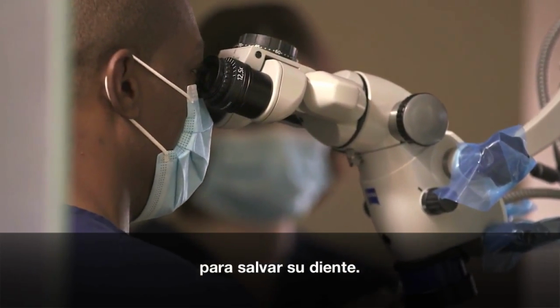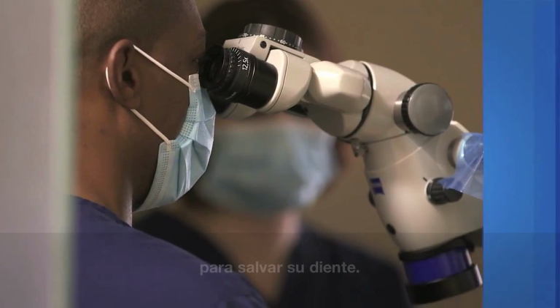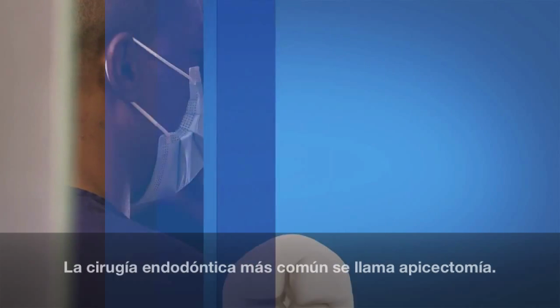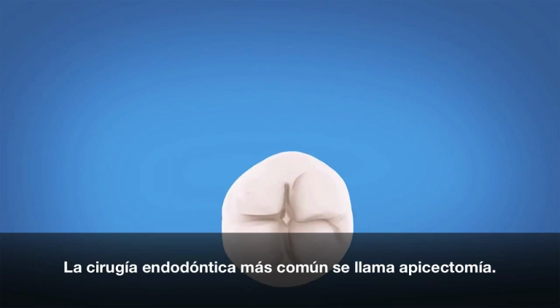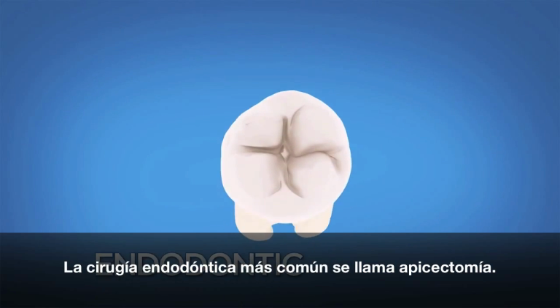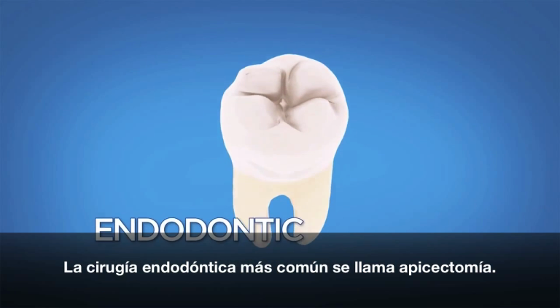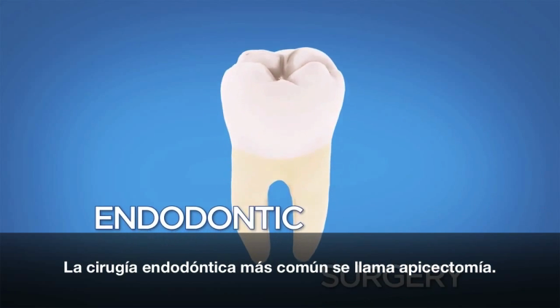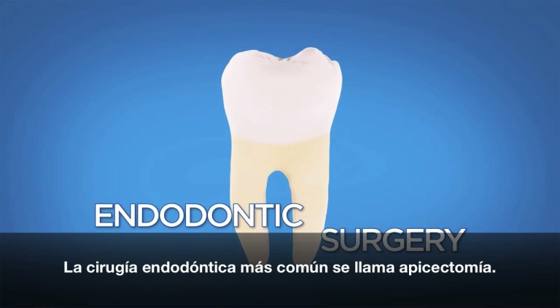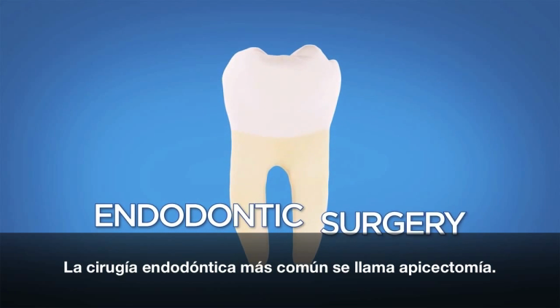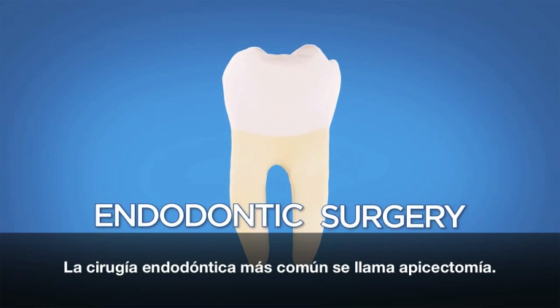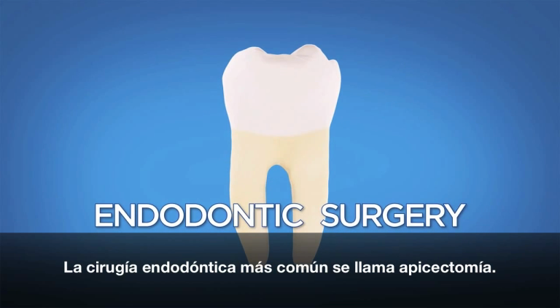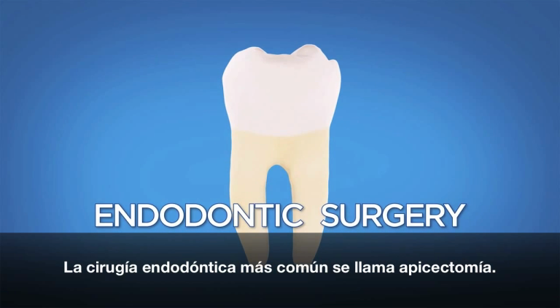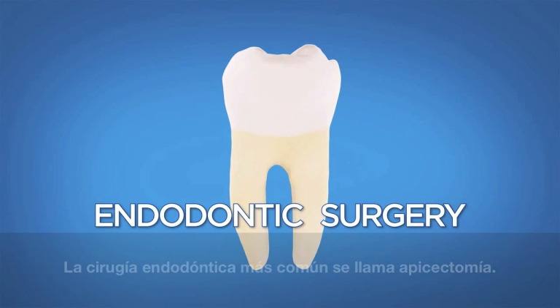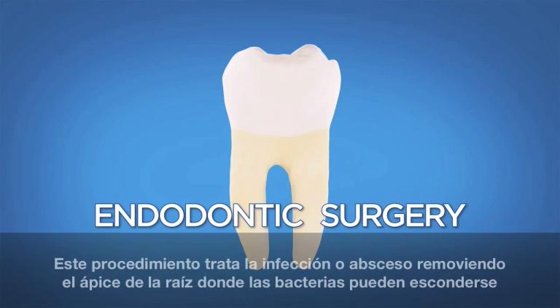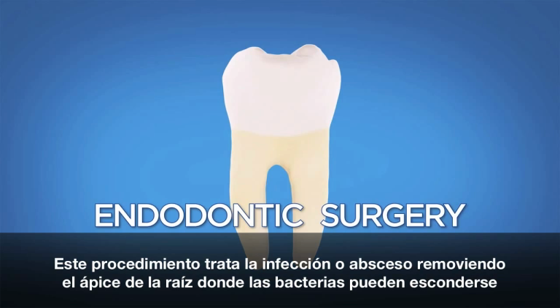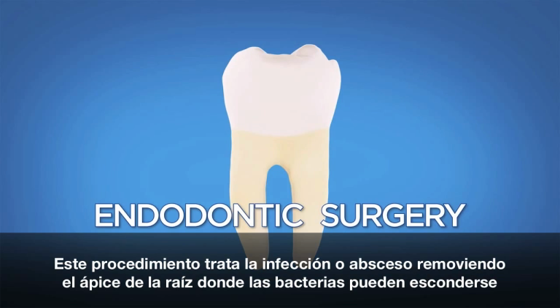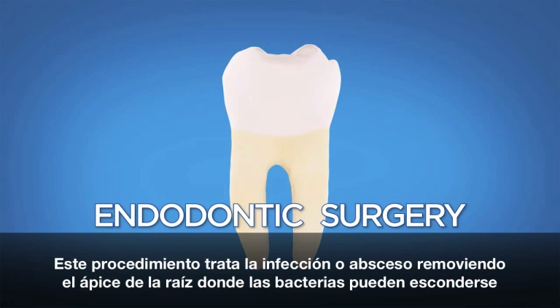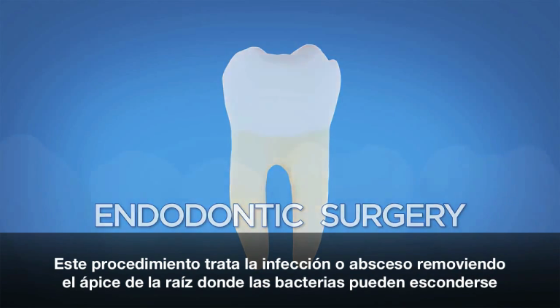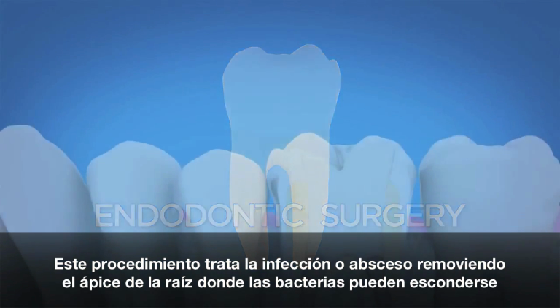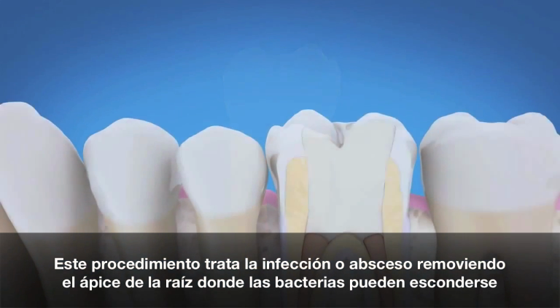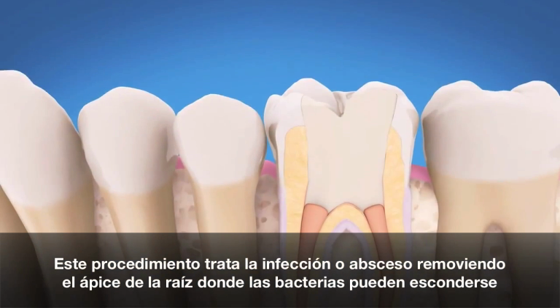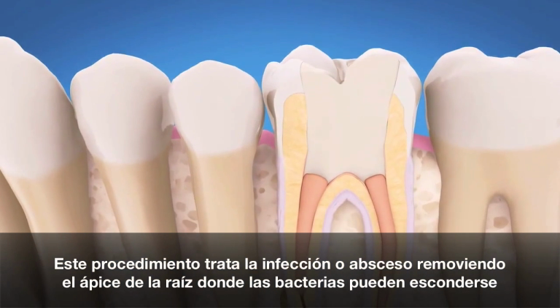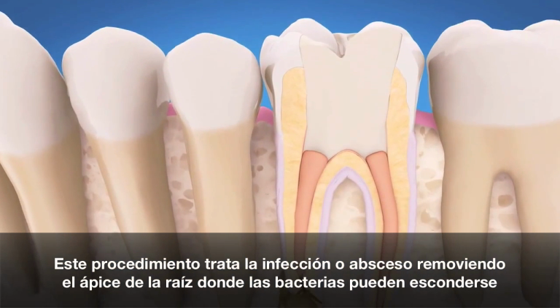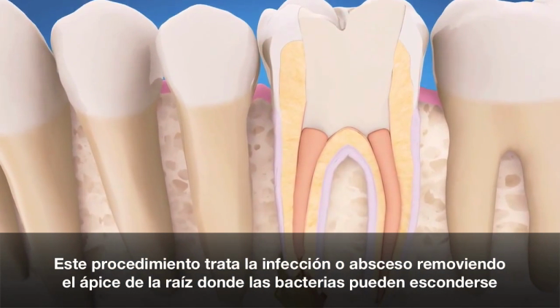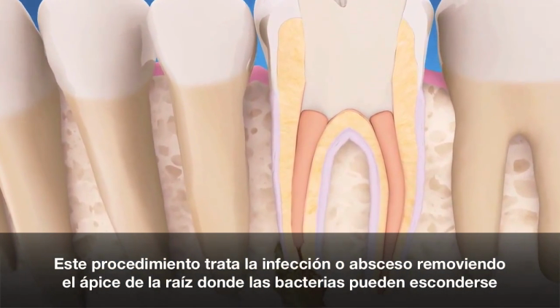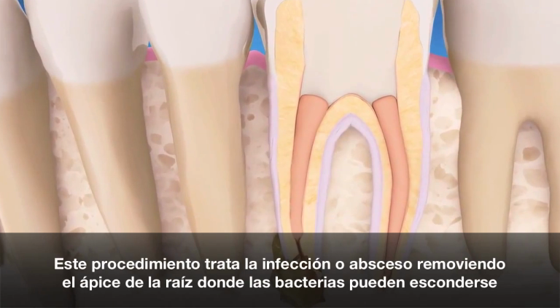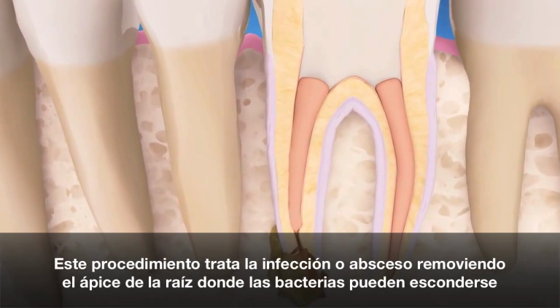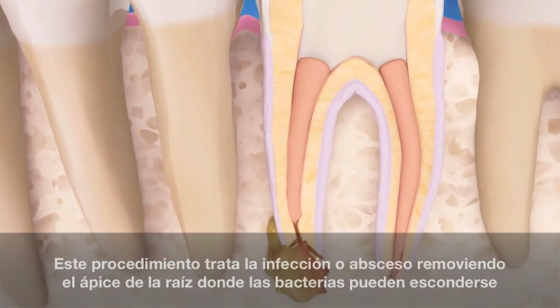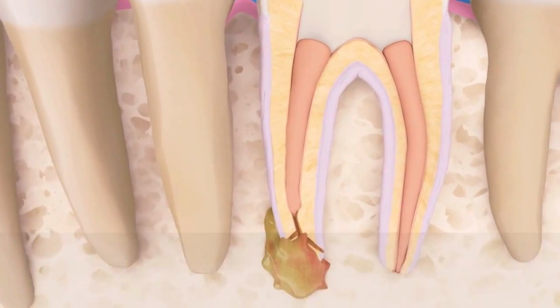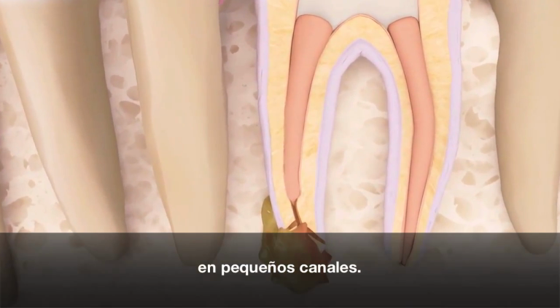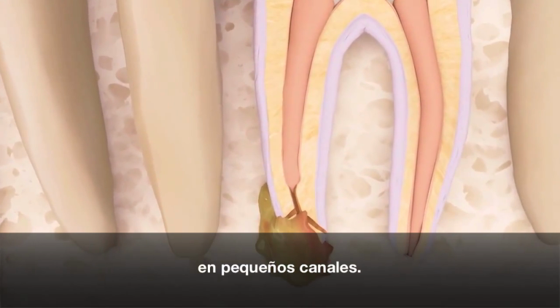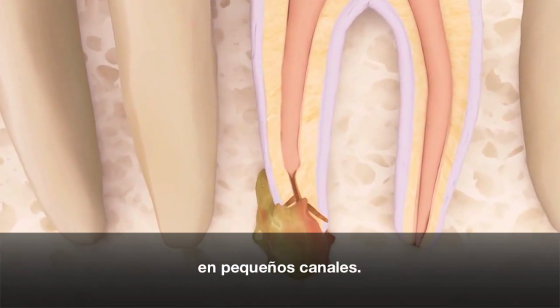The most common type of endodontic surgery is called an apicoectomy. This procedure treats an infection or abscess by removing the tip of a tooth's root where bacteria can hide in tiny canals.